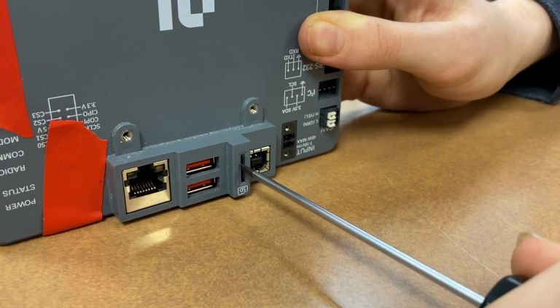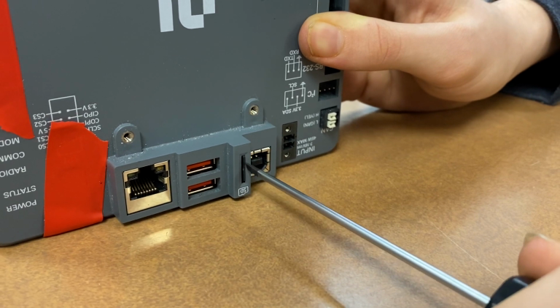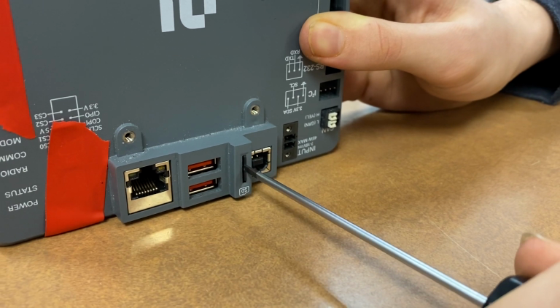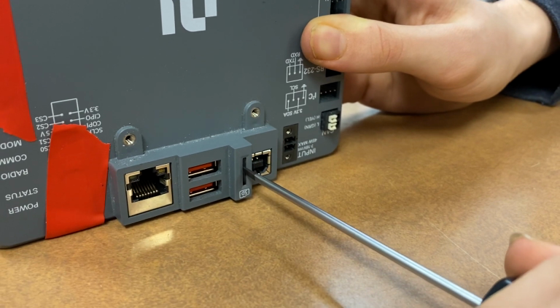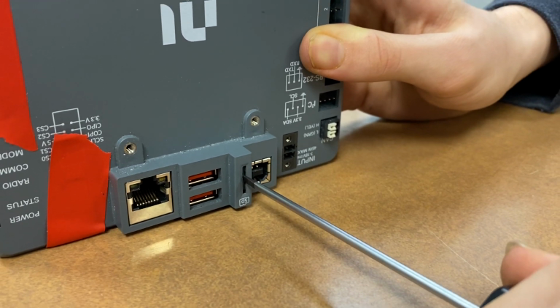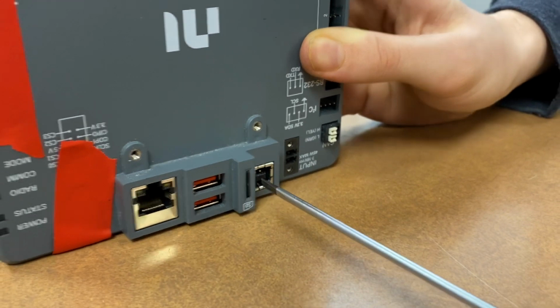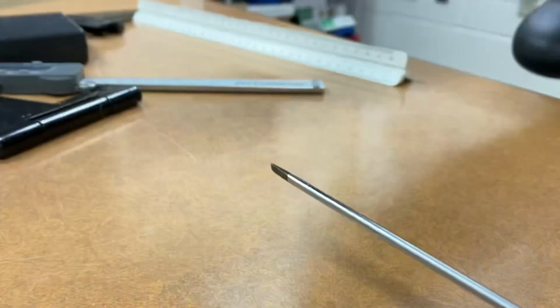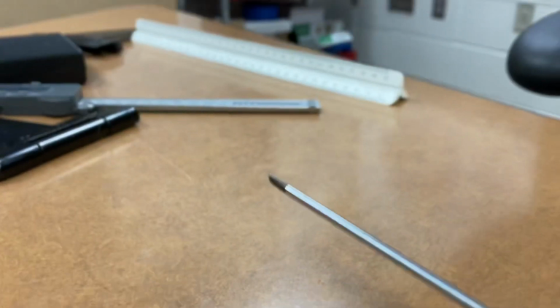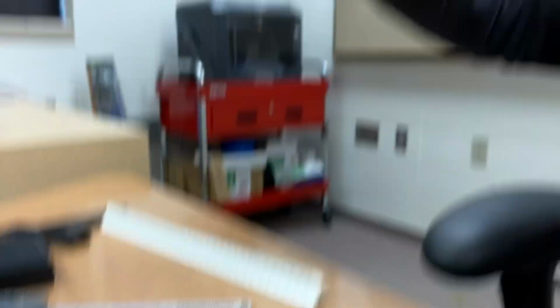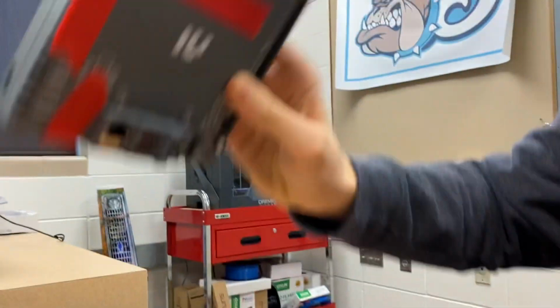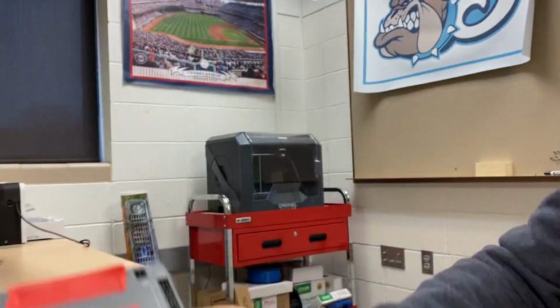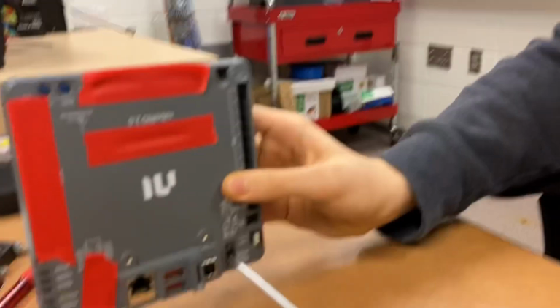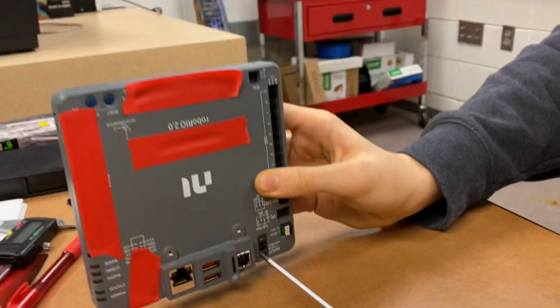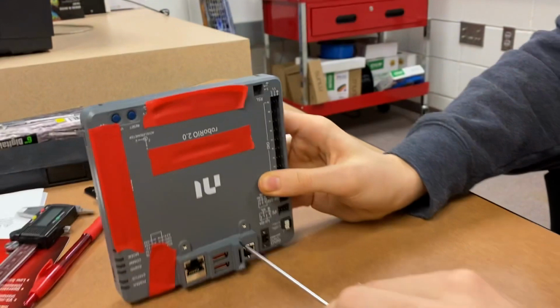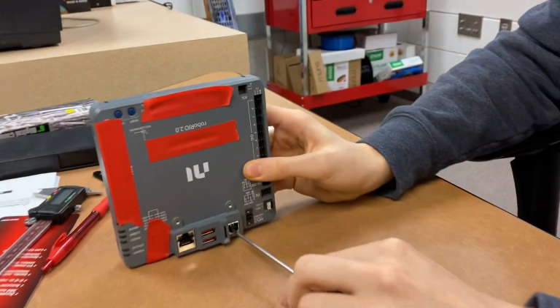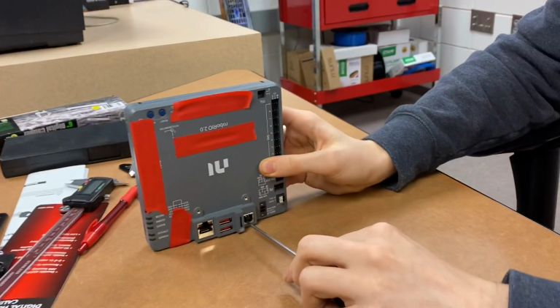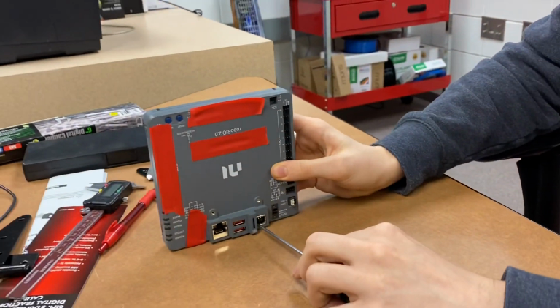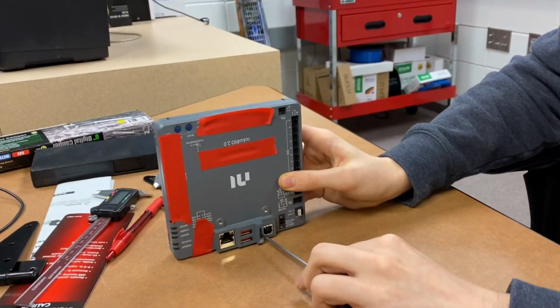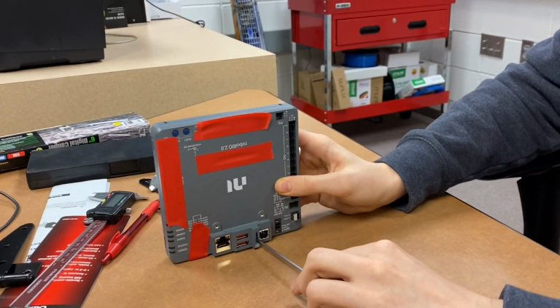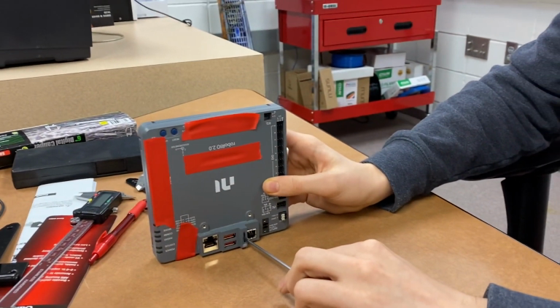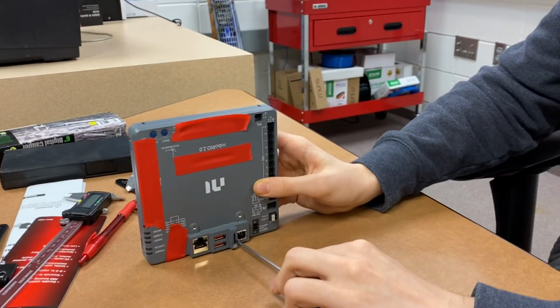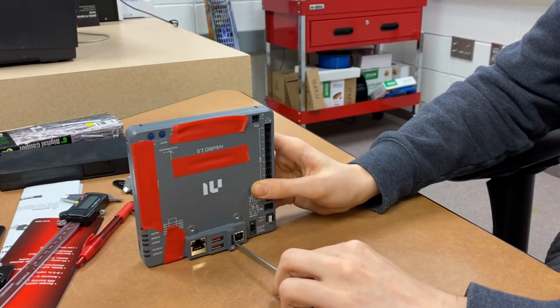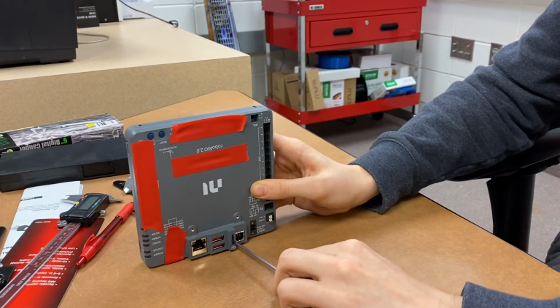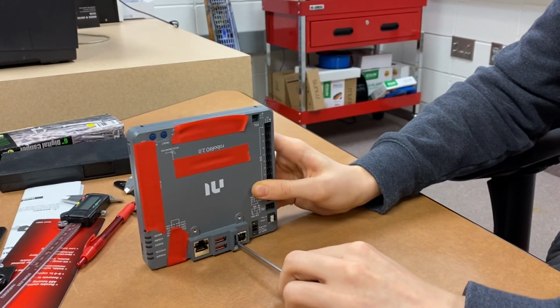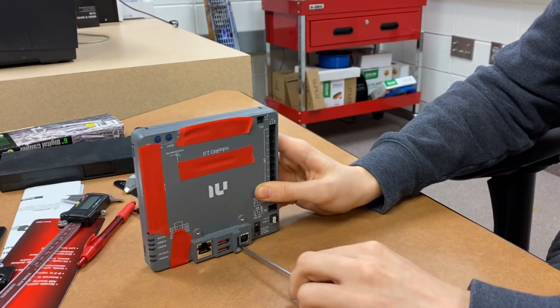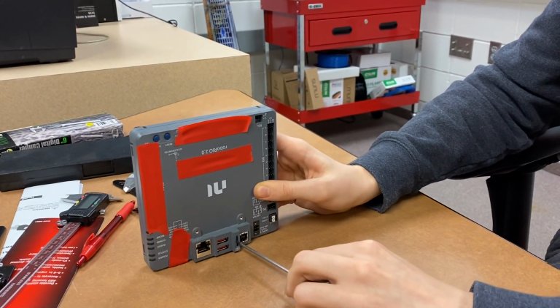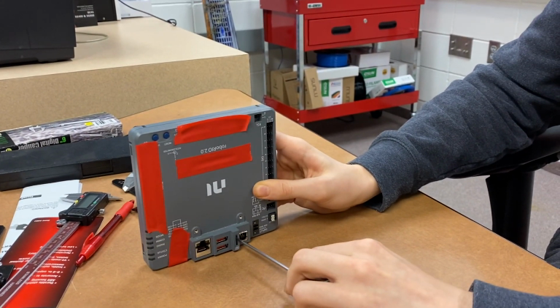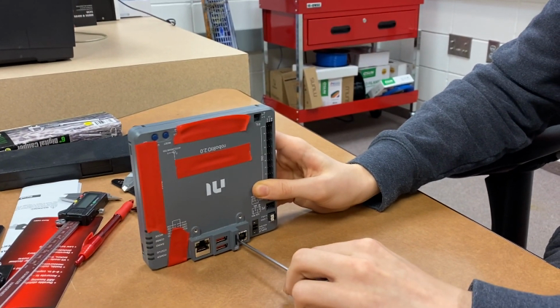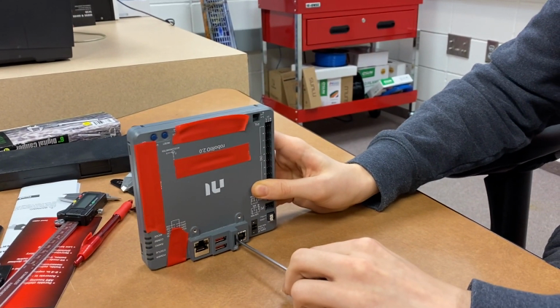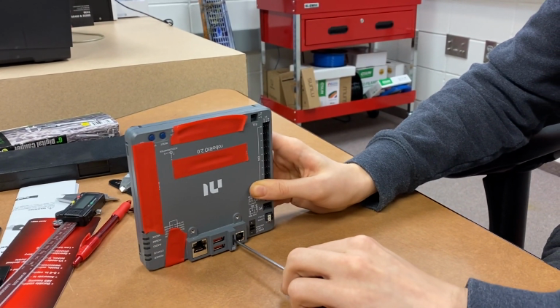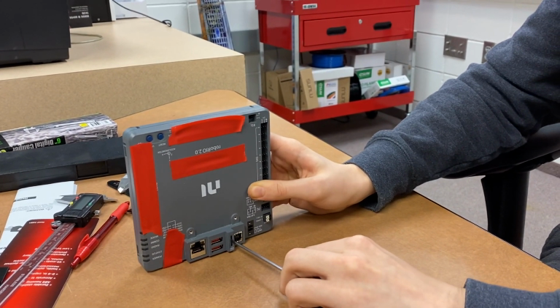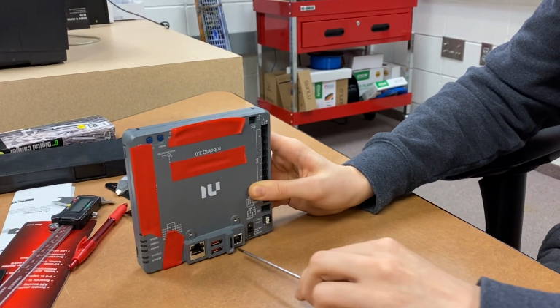Even after I push it in and shake it, nothing comes out. This is just to show that it's not coming loose and it's just not falling out because of gravity.